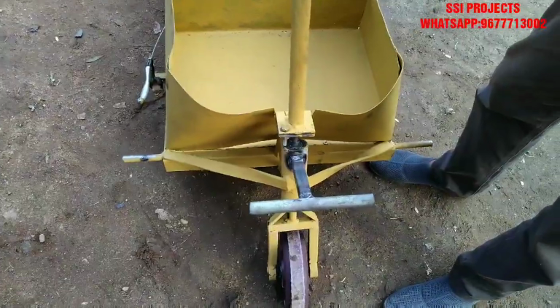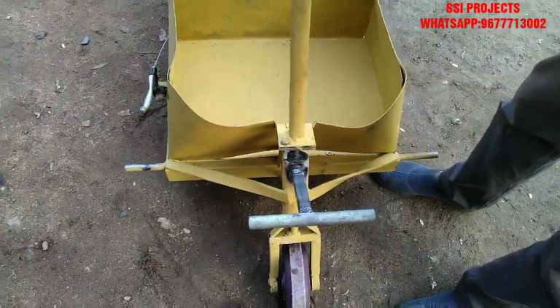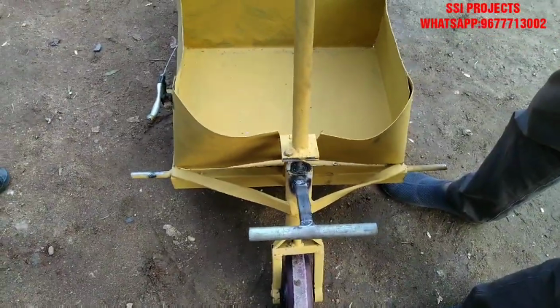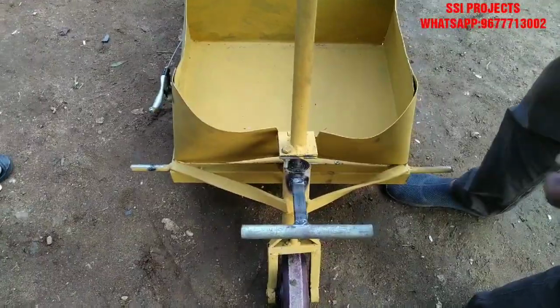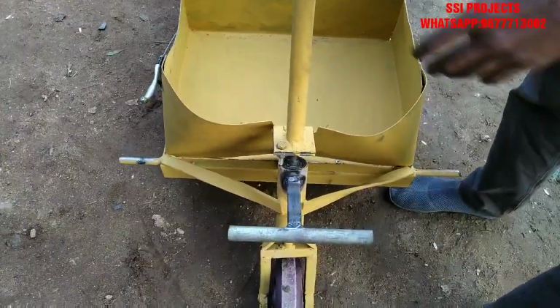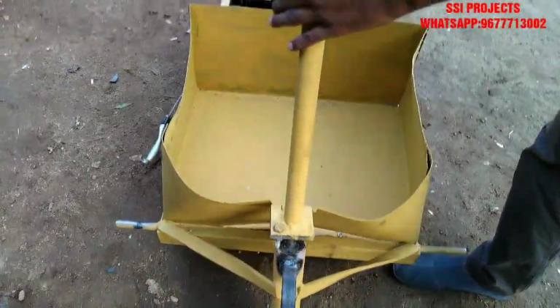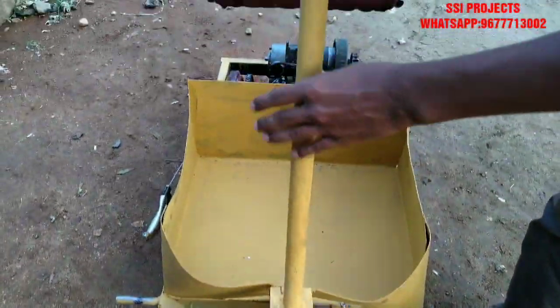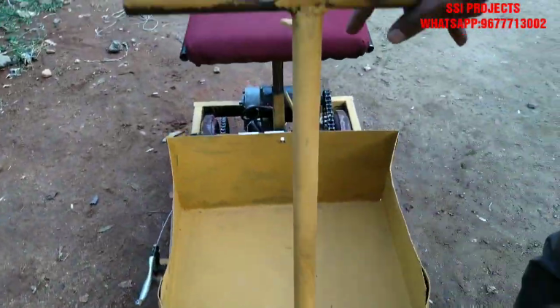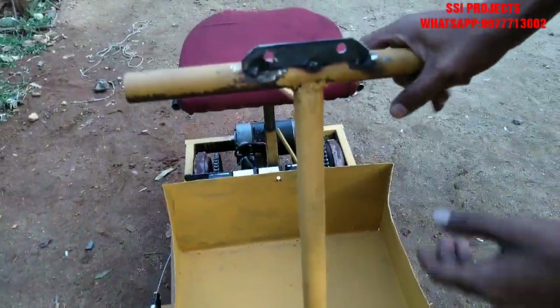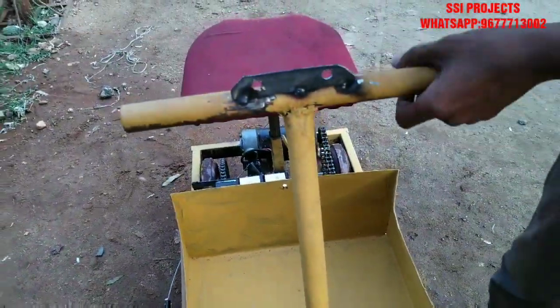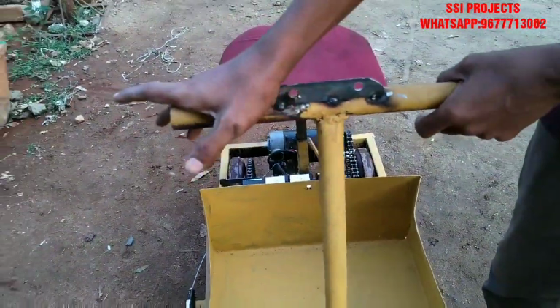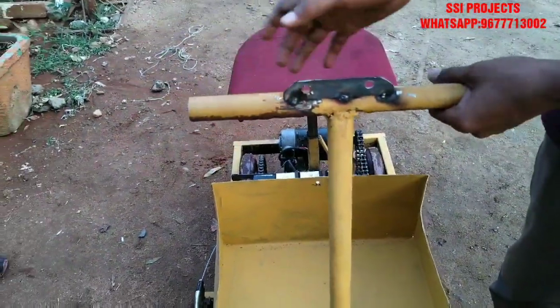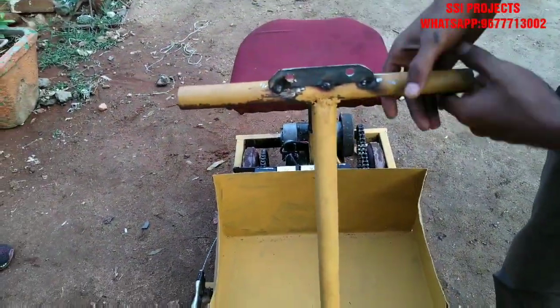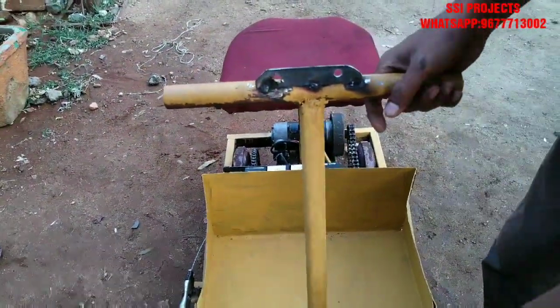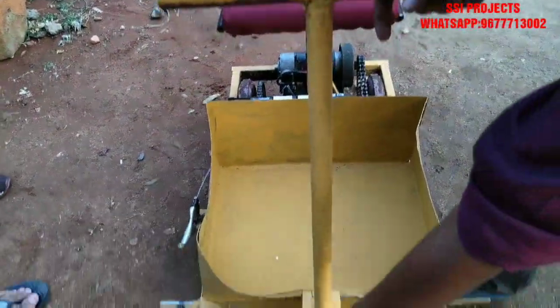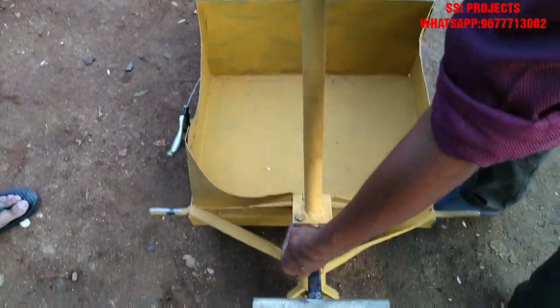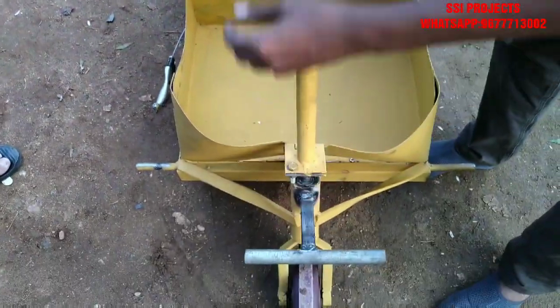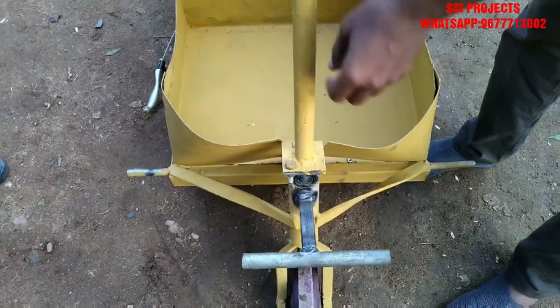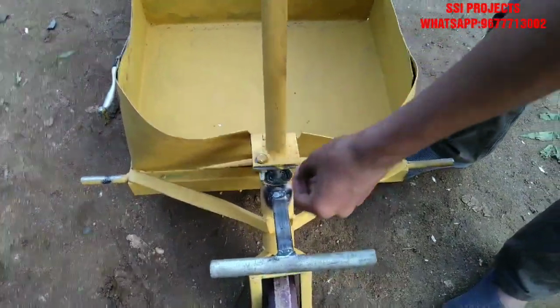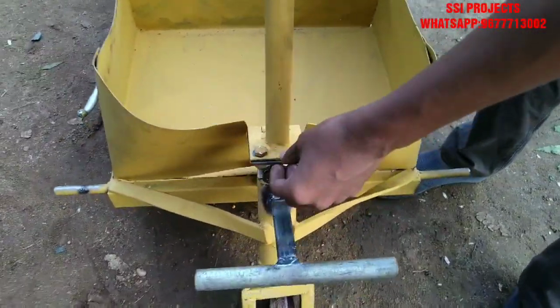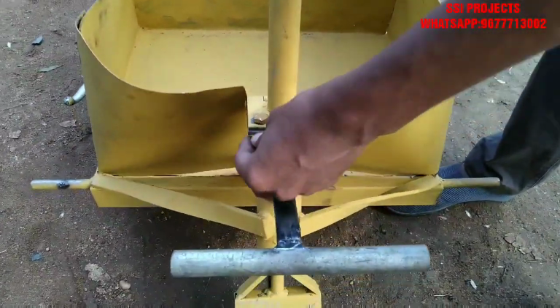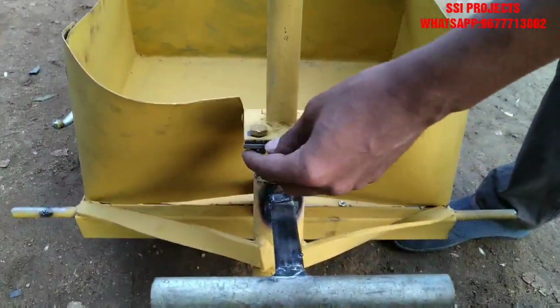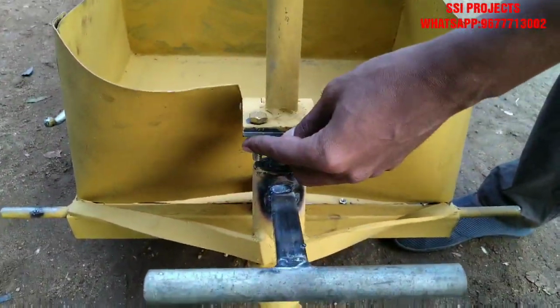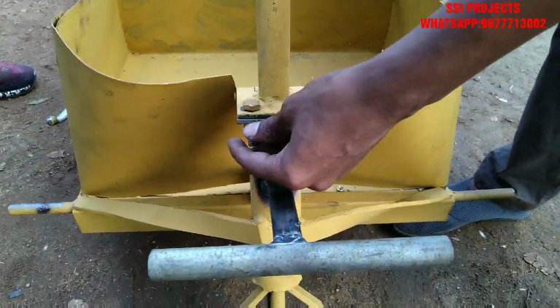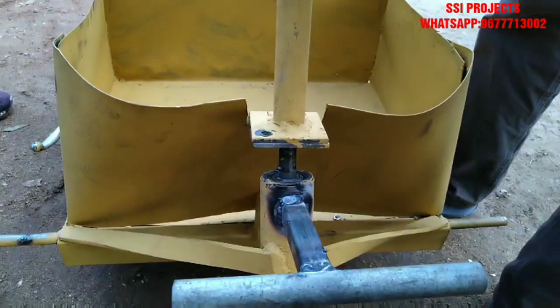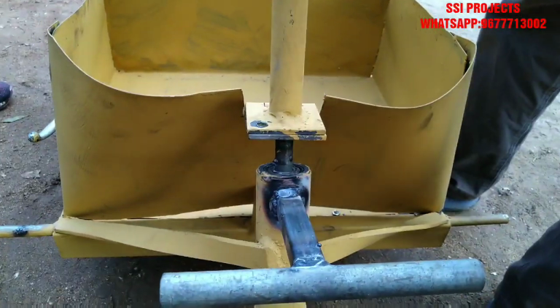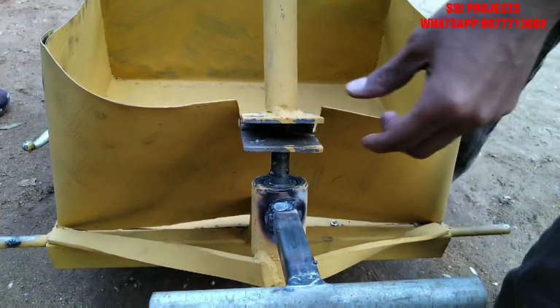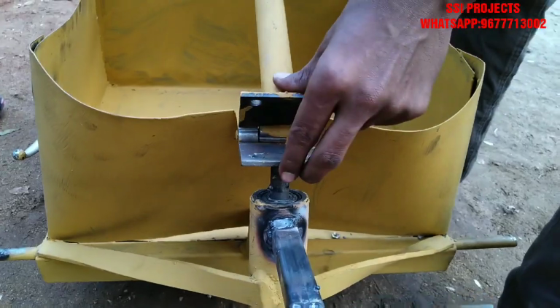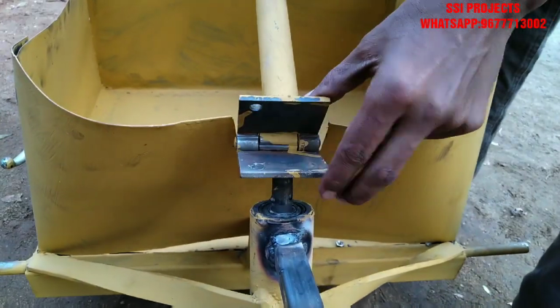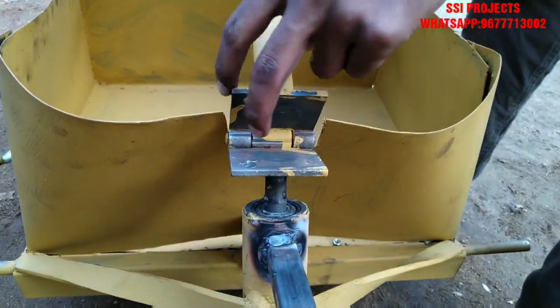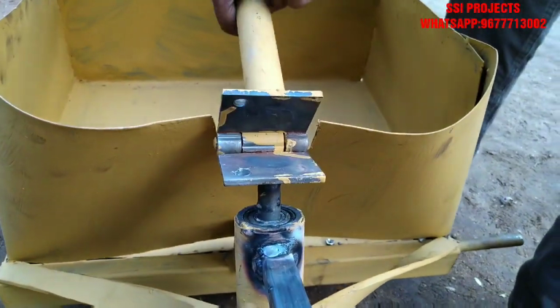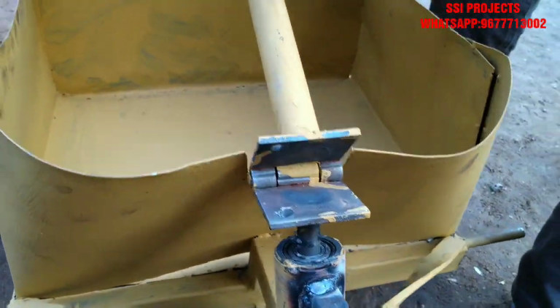This is the handle of the rear wheel. When we want to drive, we can open it, and when we want to fold it, we can fold it.